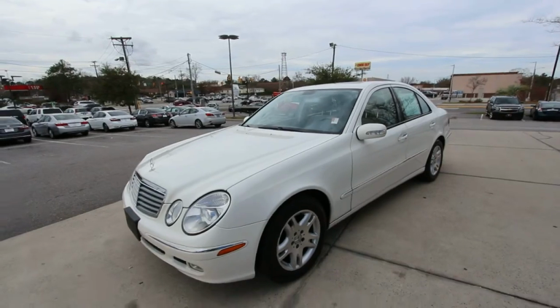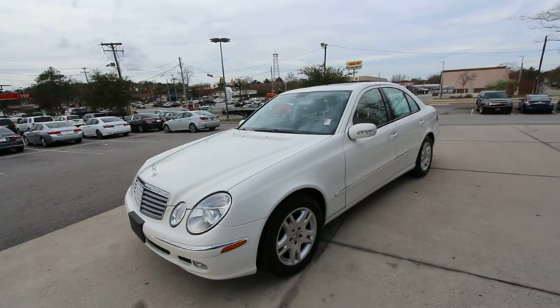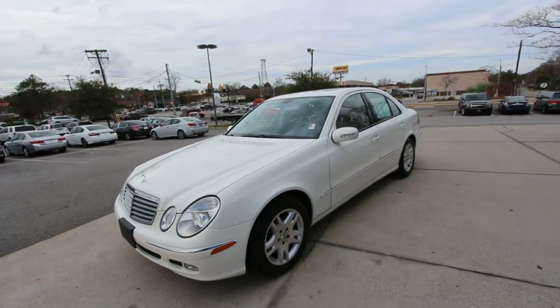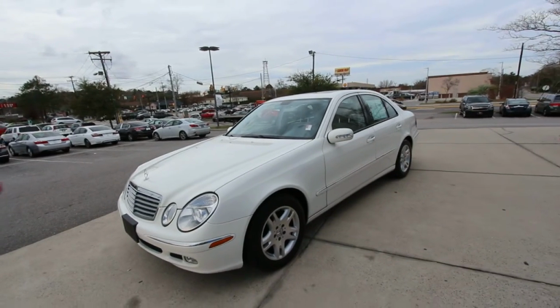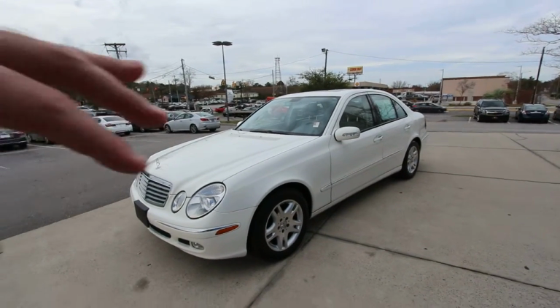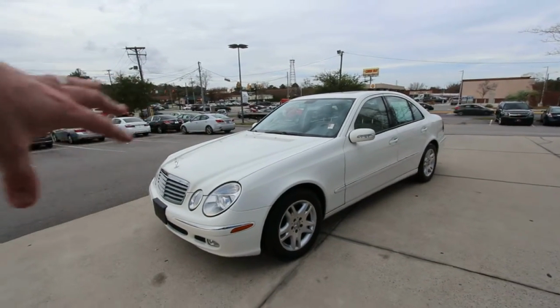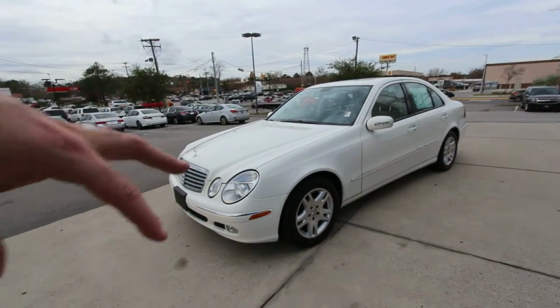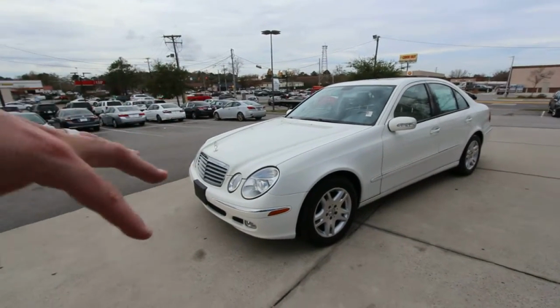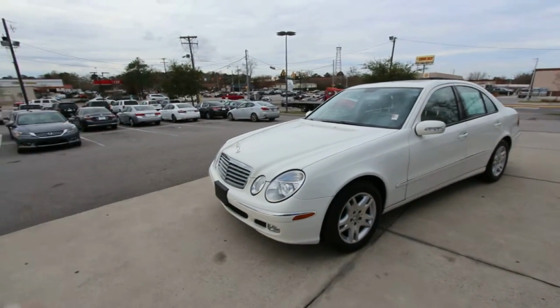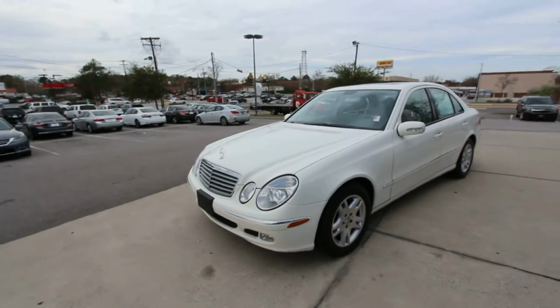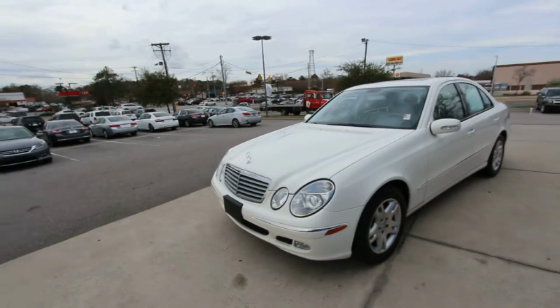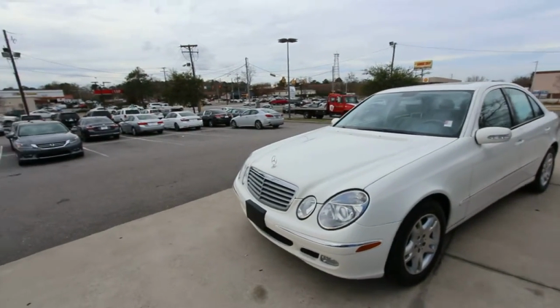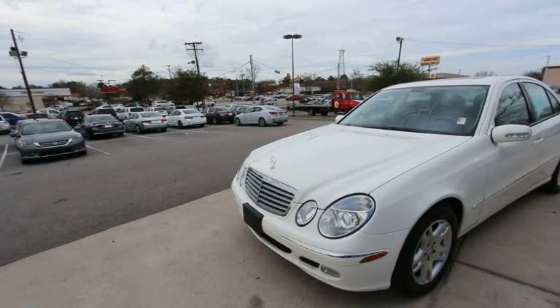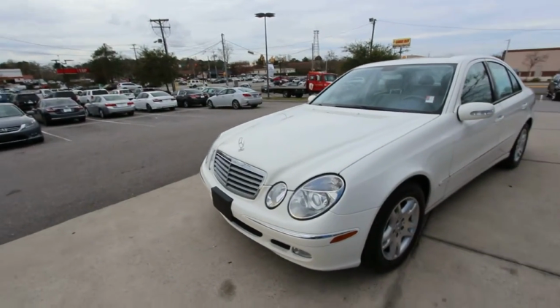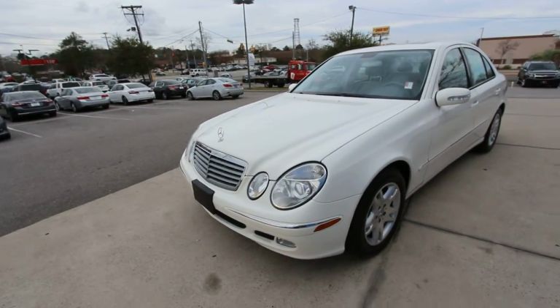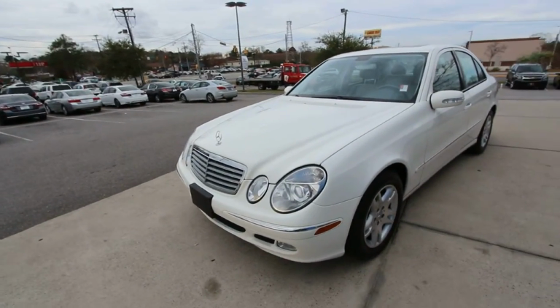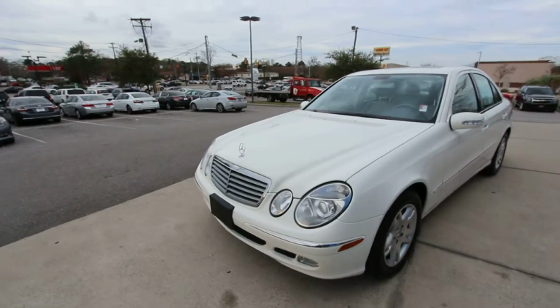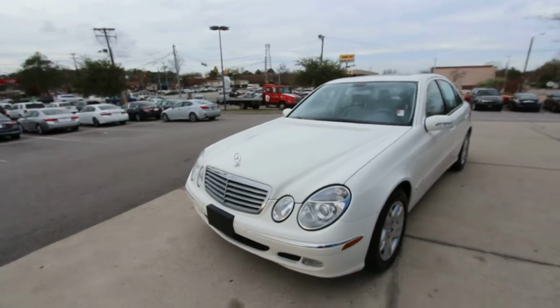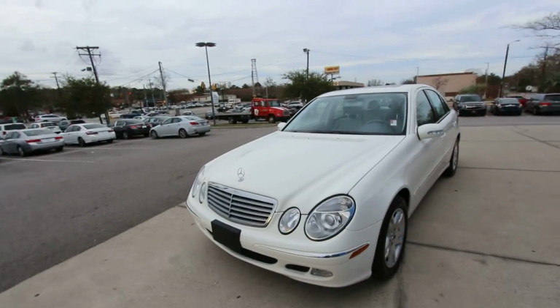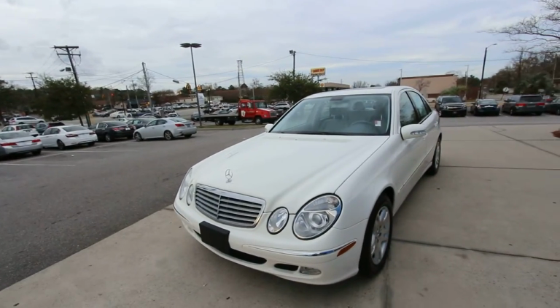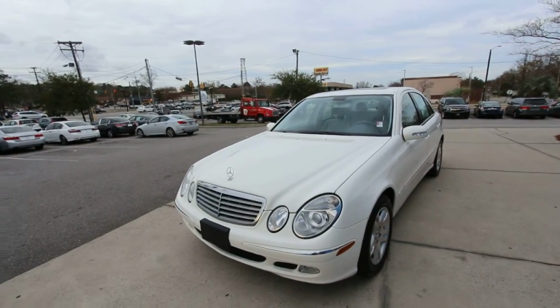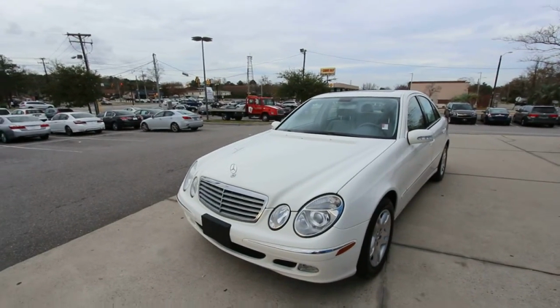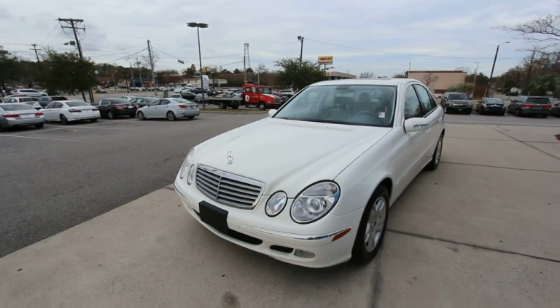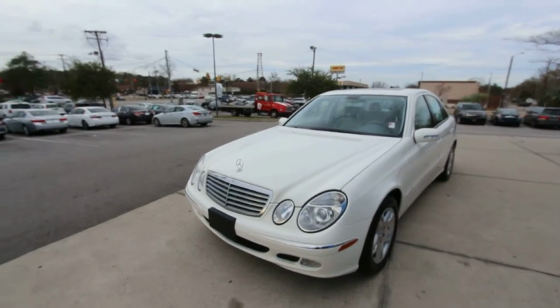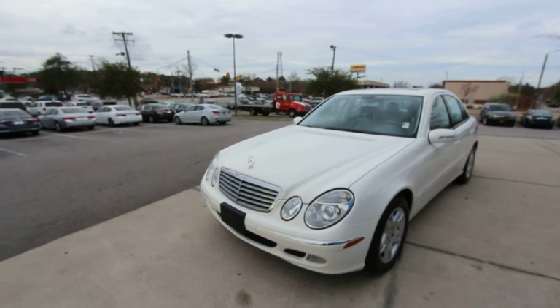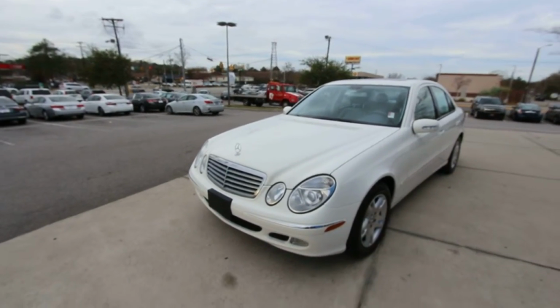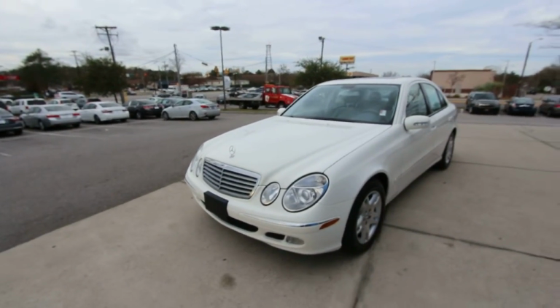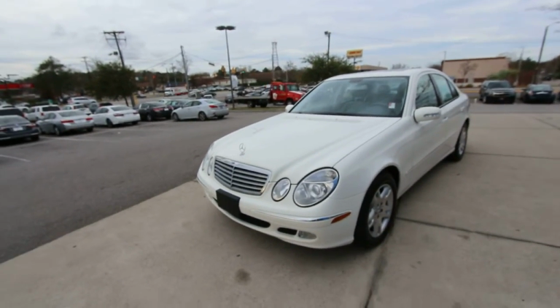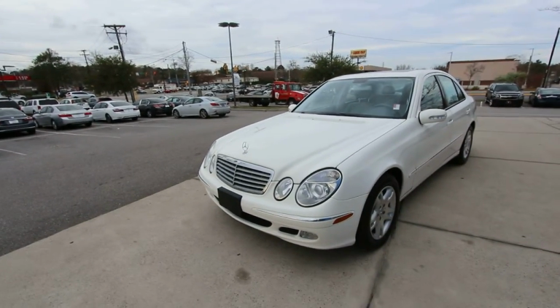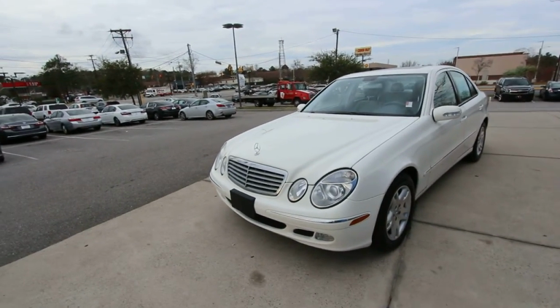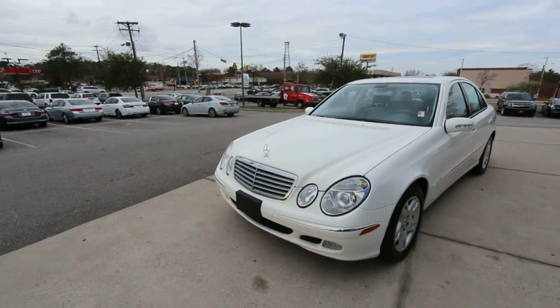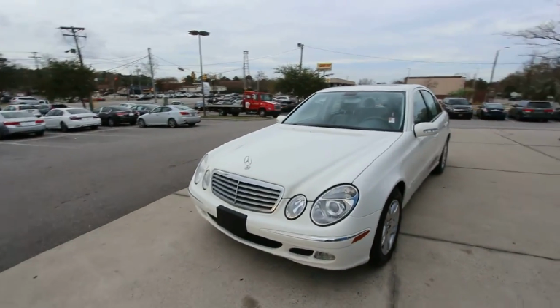Now on this video, we'll be doing a condition report. Check out the car, see if it's got any dents or scratches, and let you look at the mileage and the interior — just kind of do an overall video of this car.